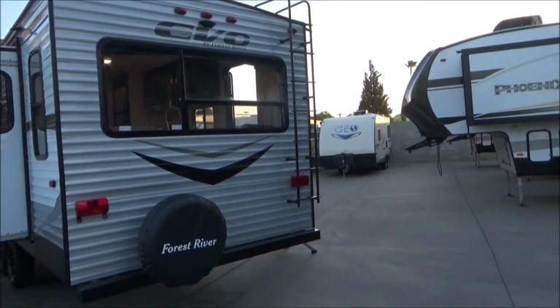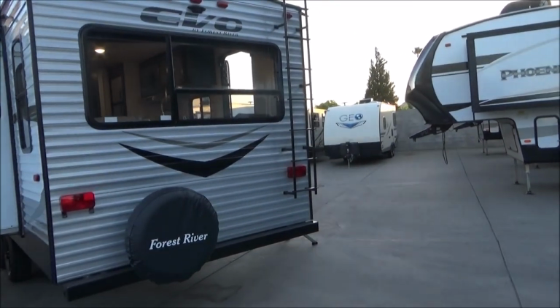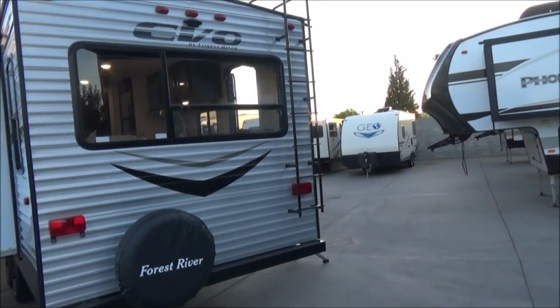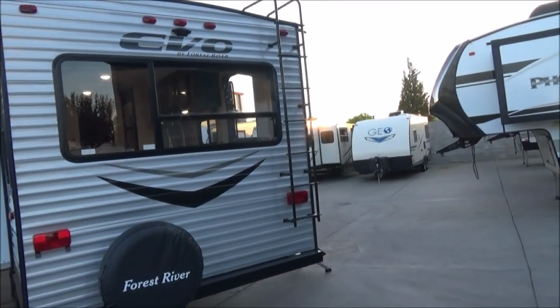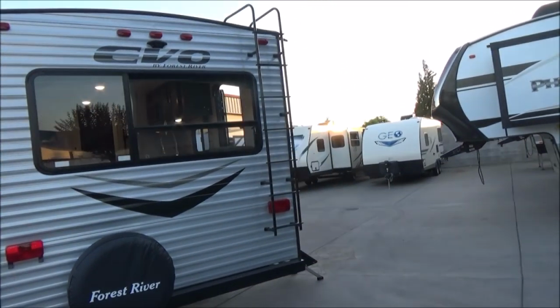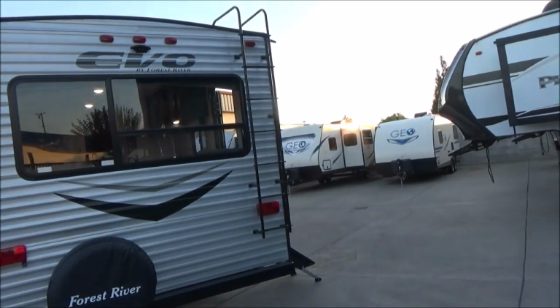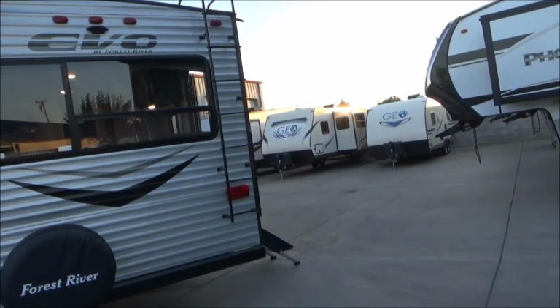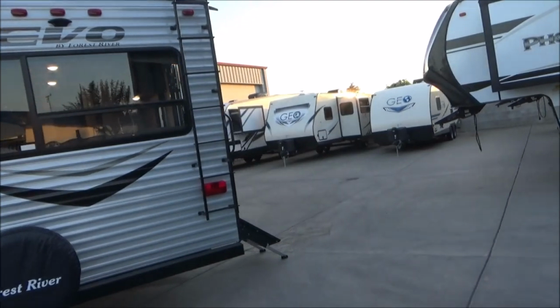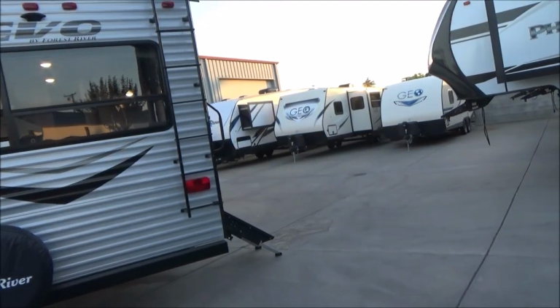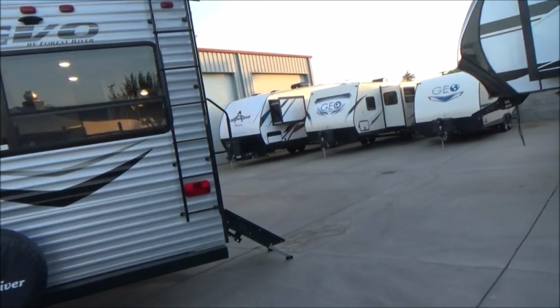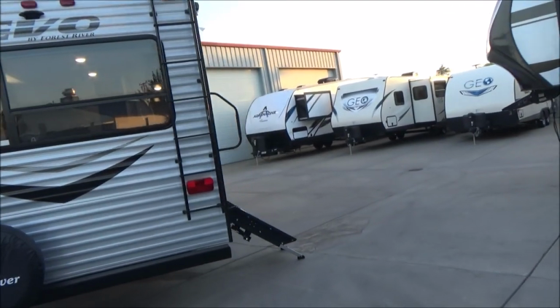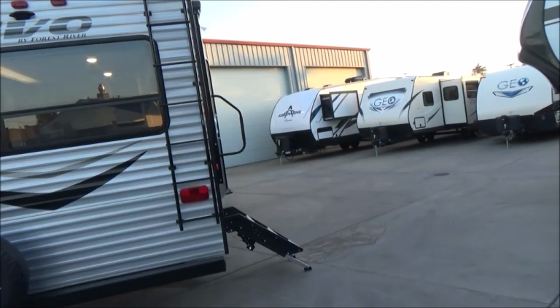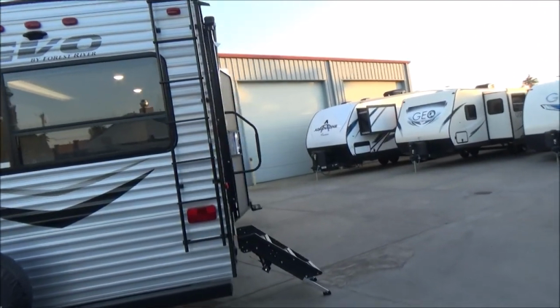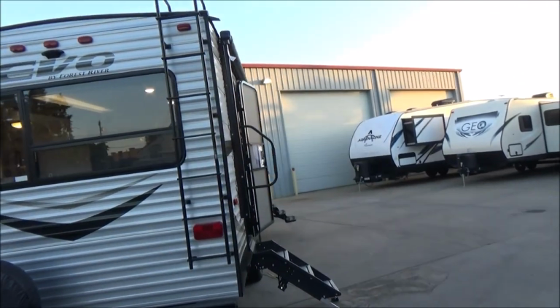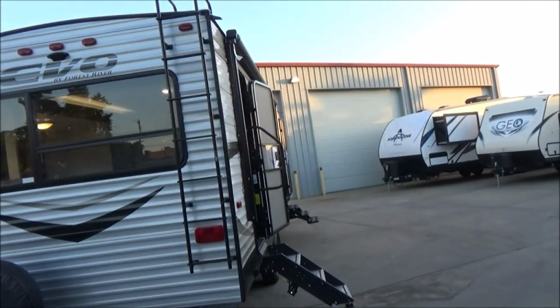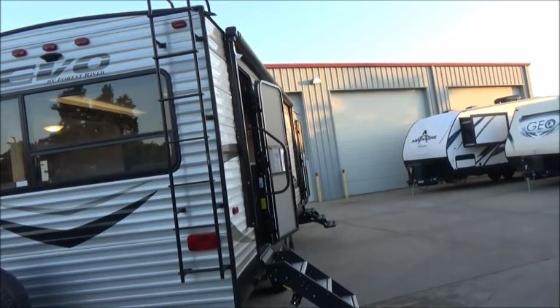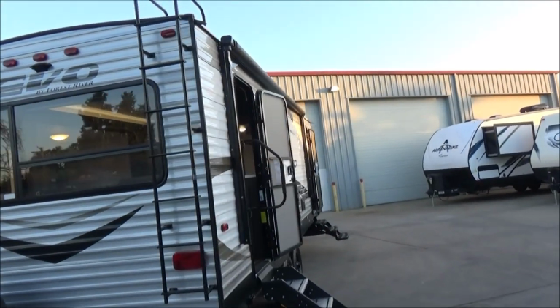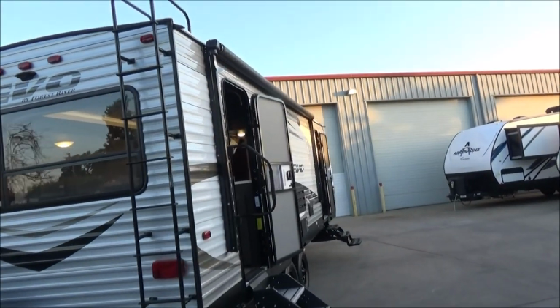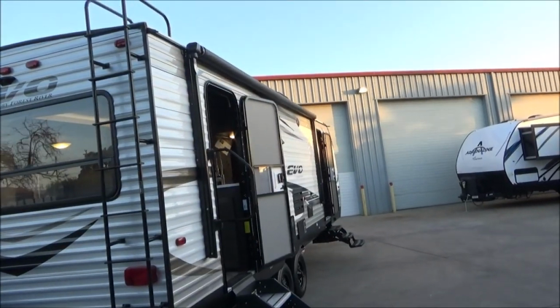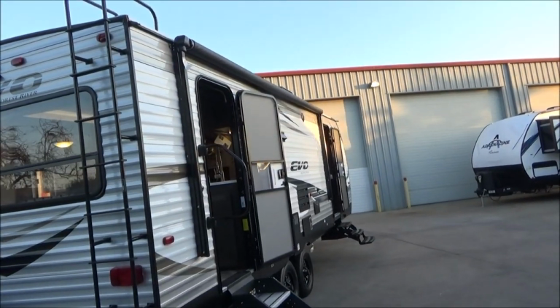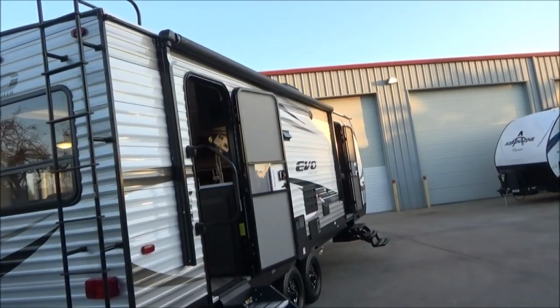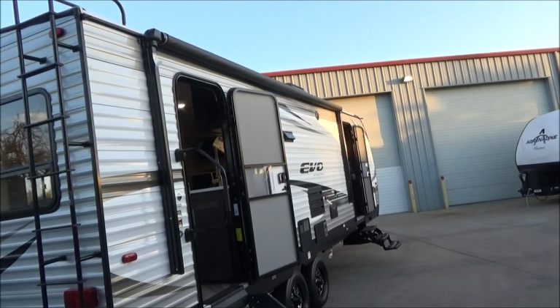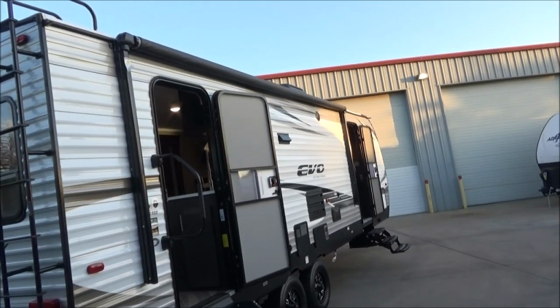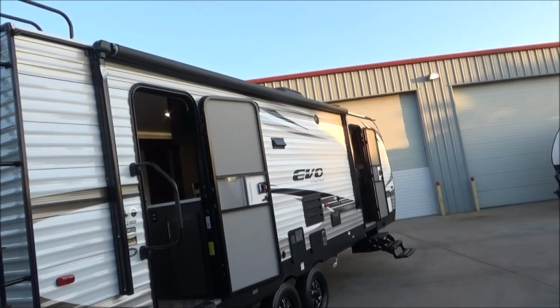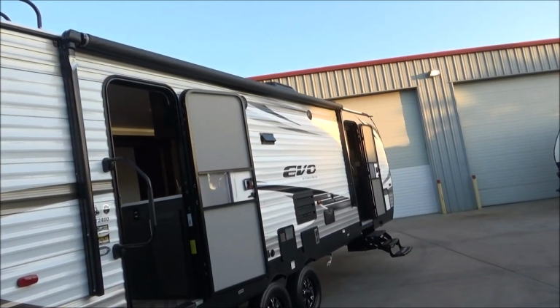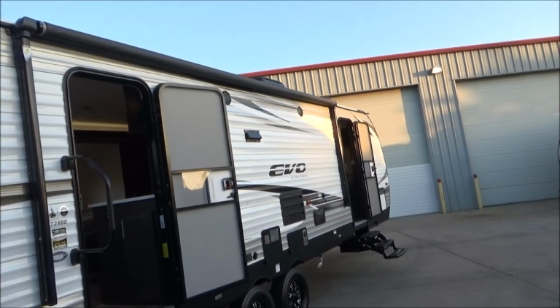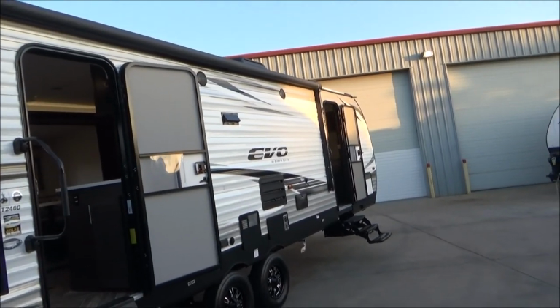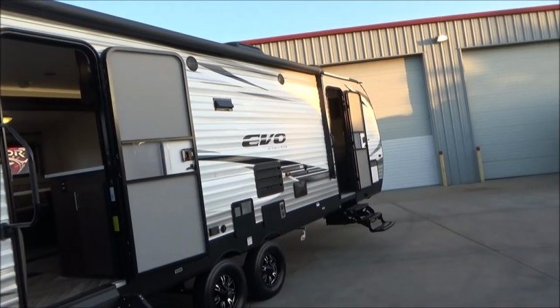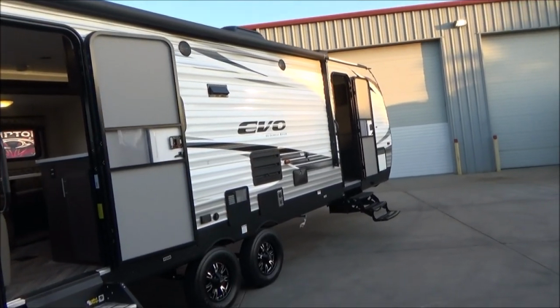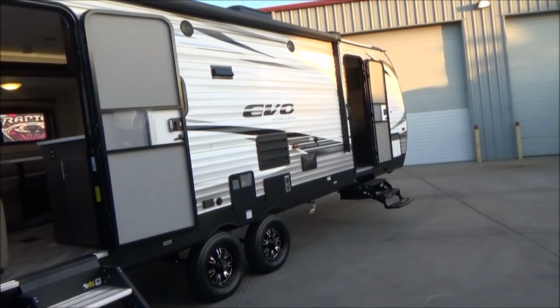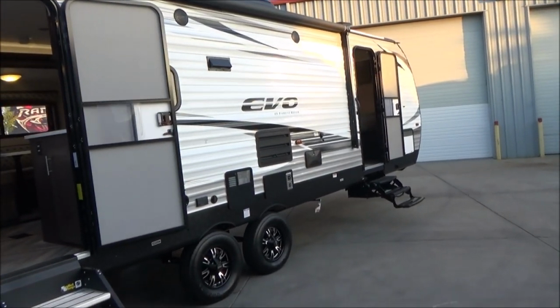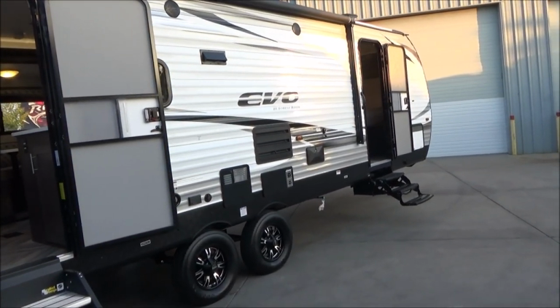This has a fully enclosed and heated underbelly with the Arctic package insulation on this trailer. There is our power awning with the LED light up against the side.